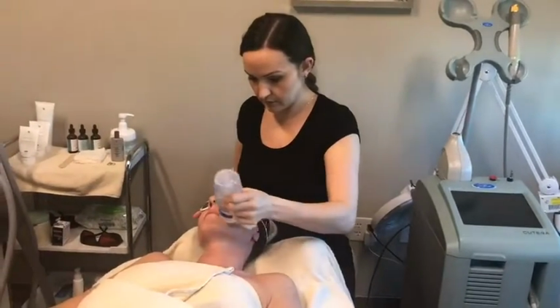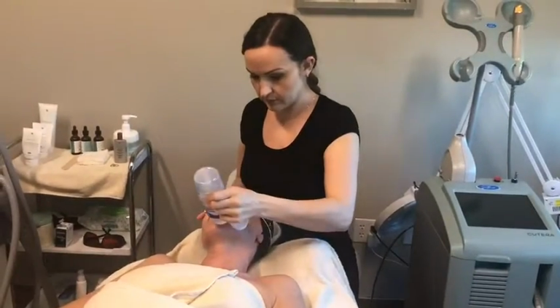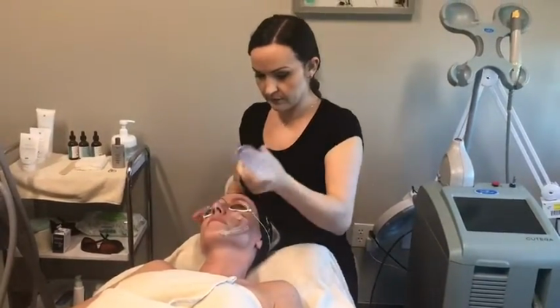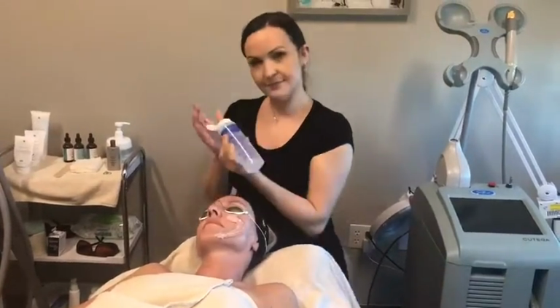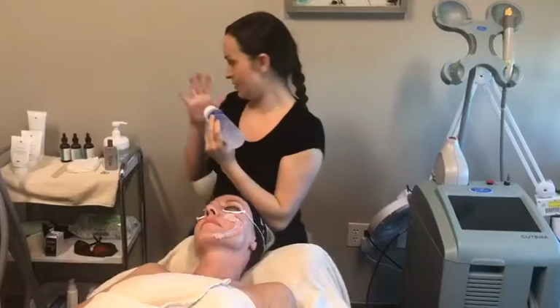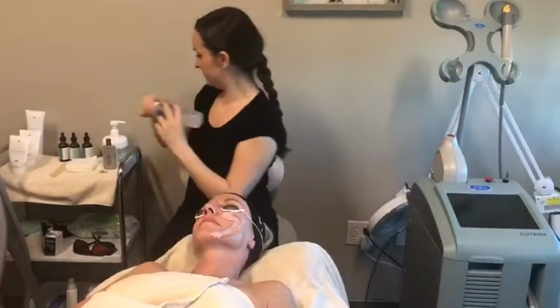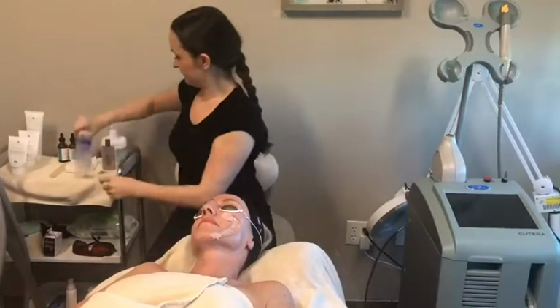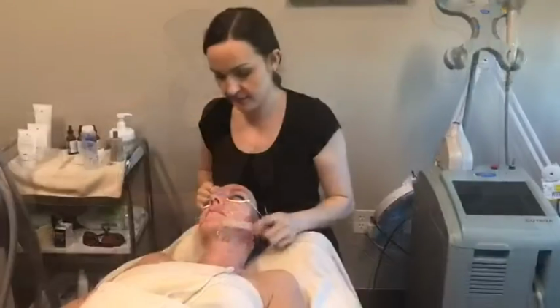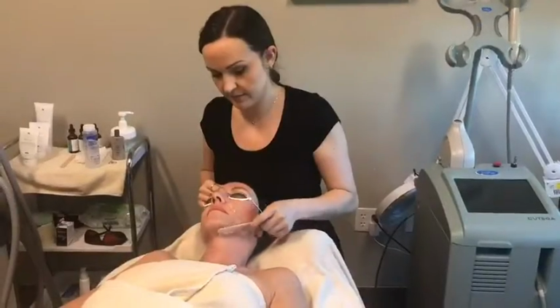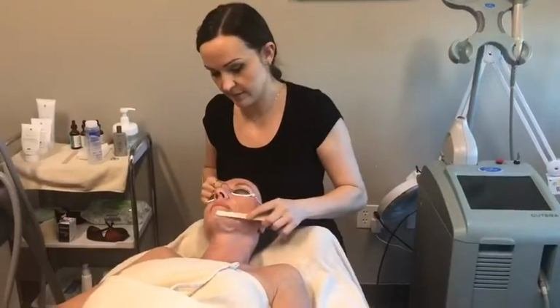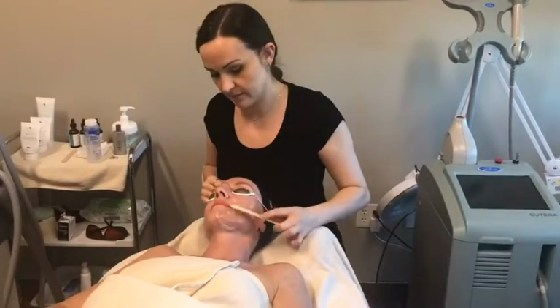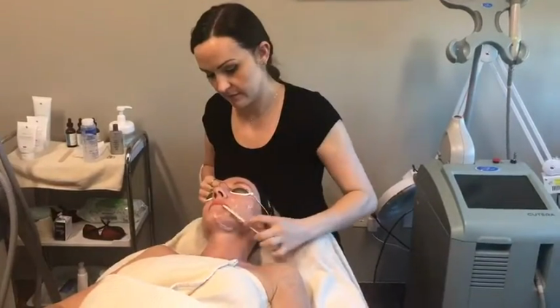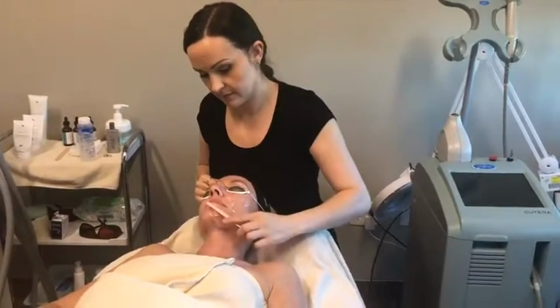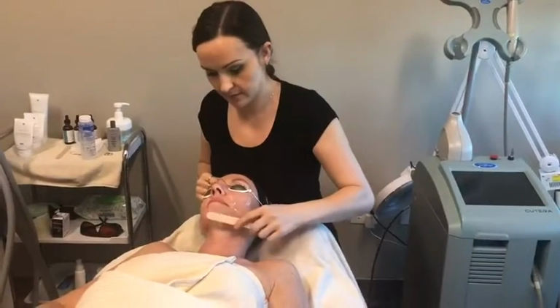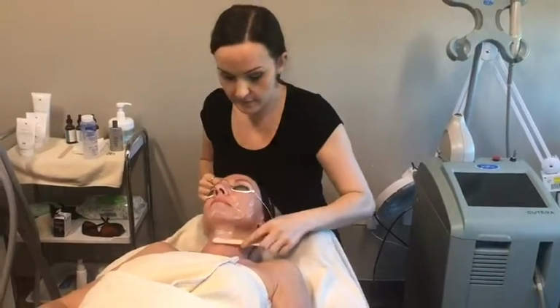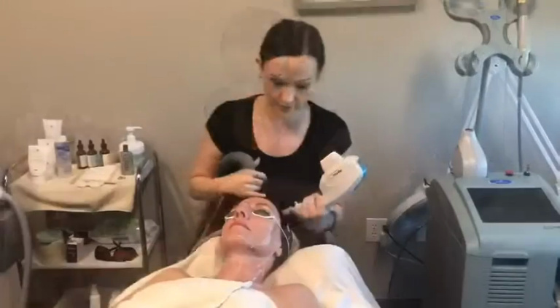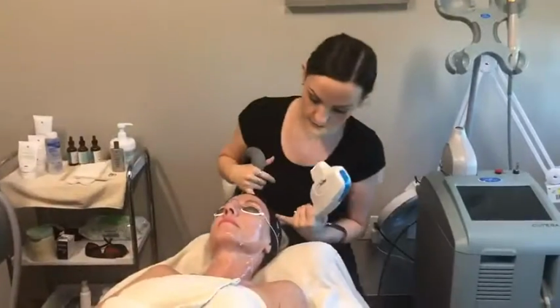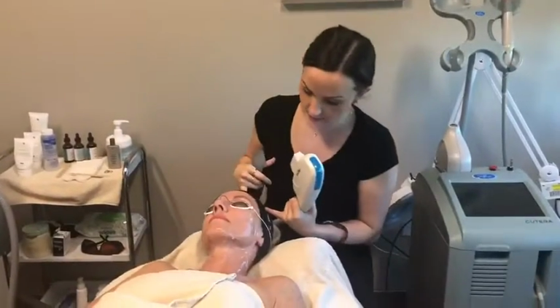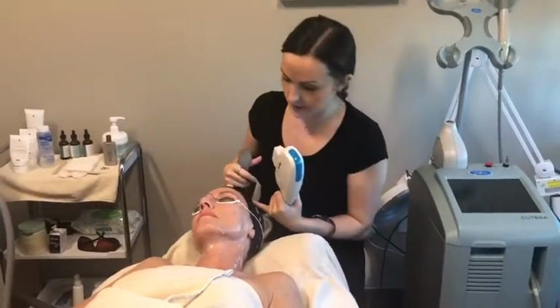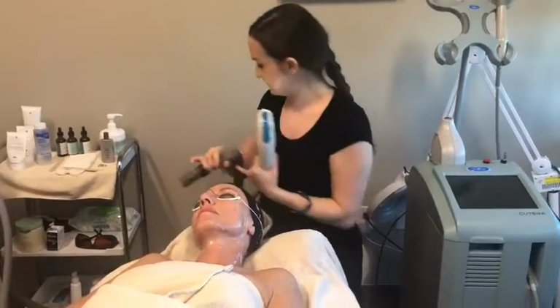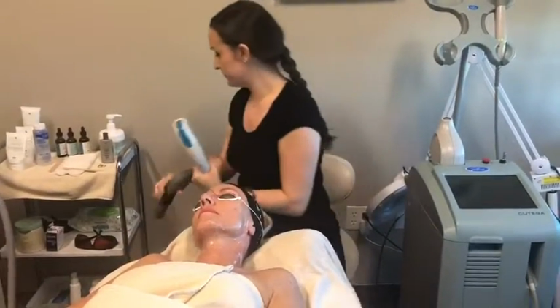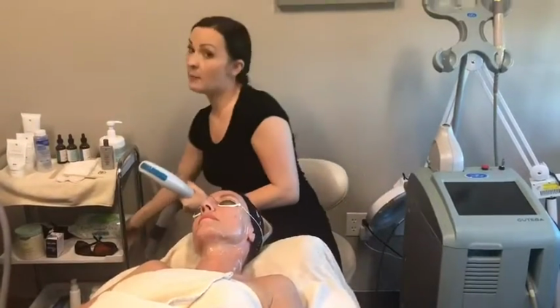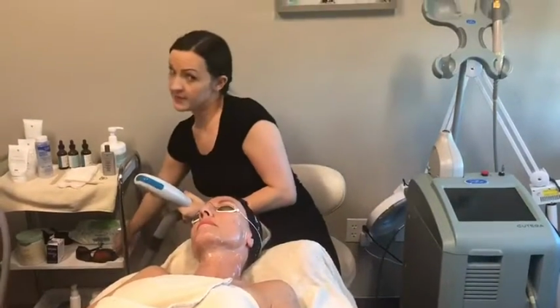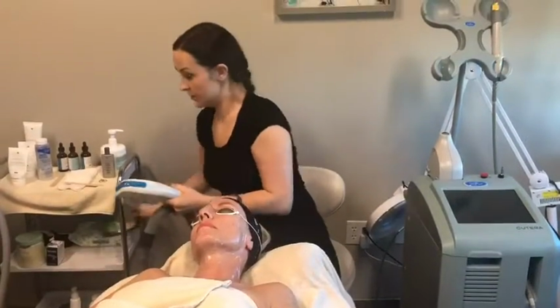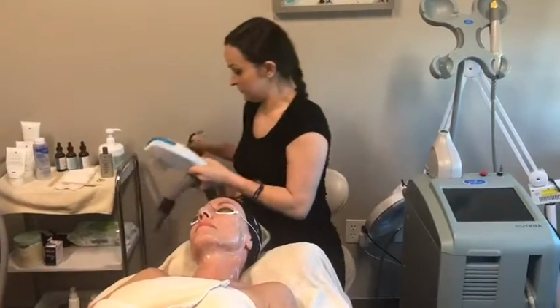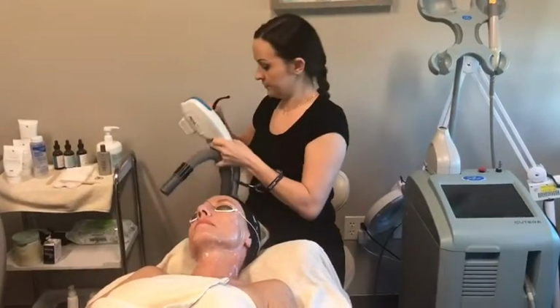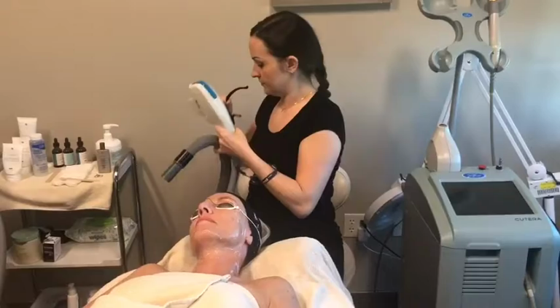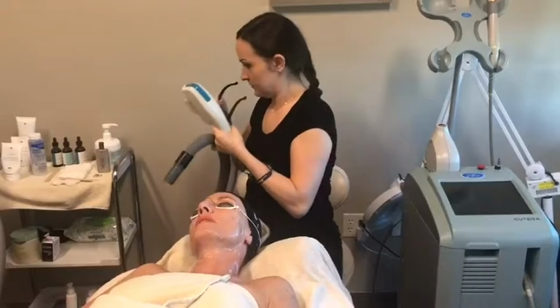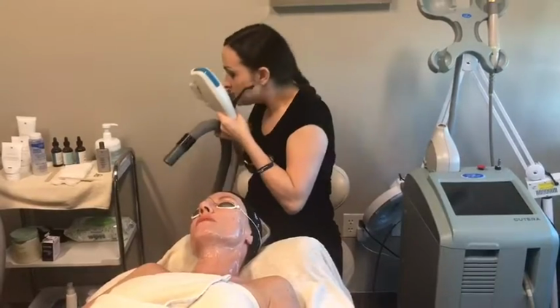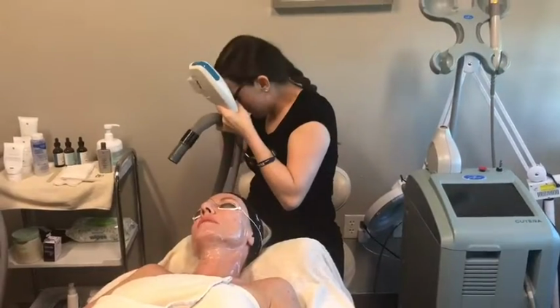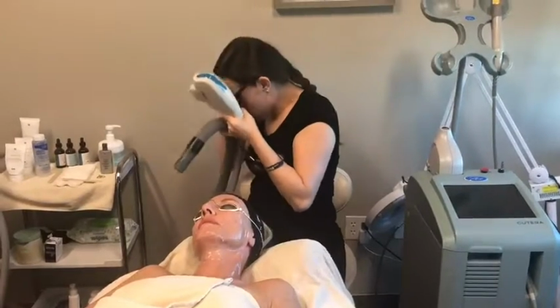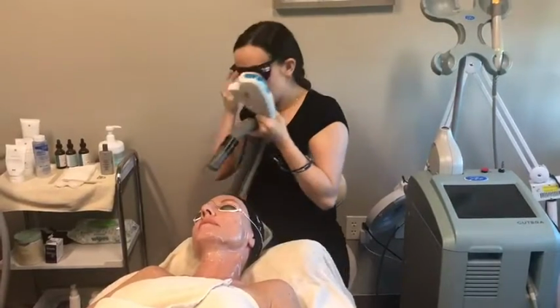Michelle, you have beautiful skin. Is that cold, Liz? Does it feel good, though? I'm going to do a little test spot on you. I'm going to put my glasses on. Margaret, do you have yours on? She does.